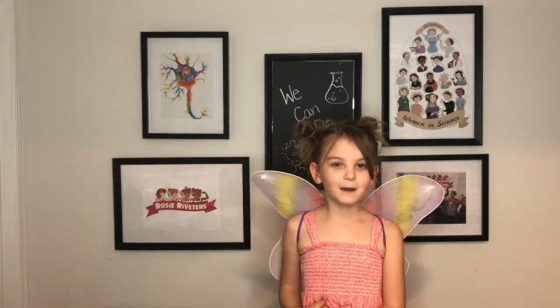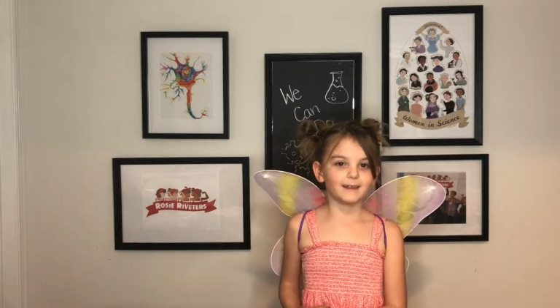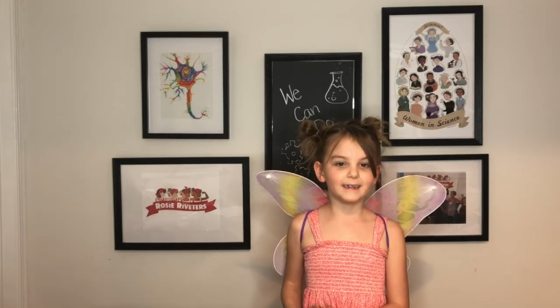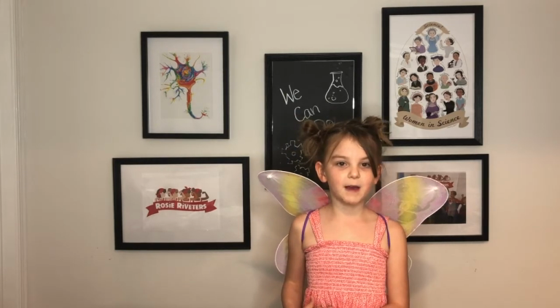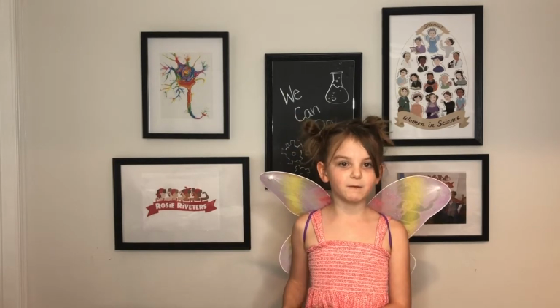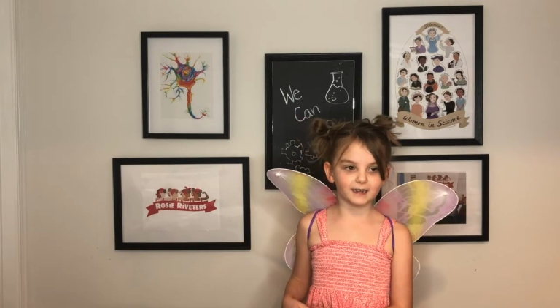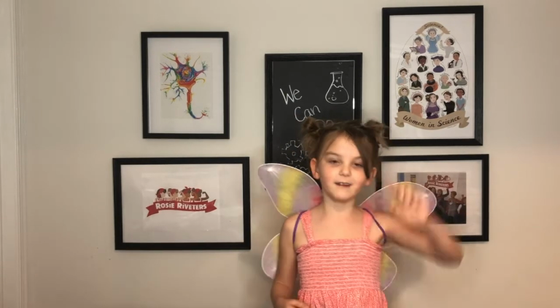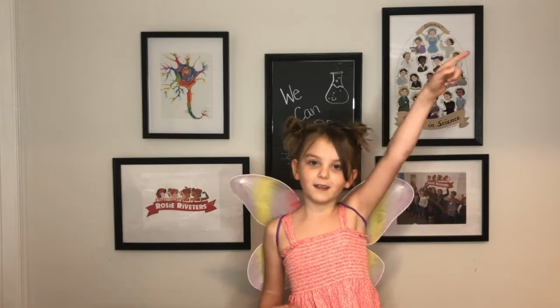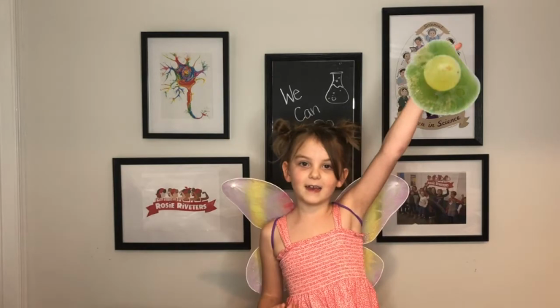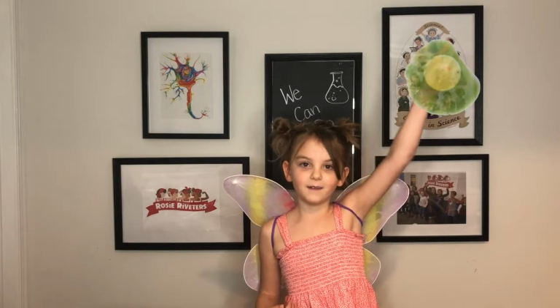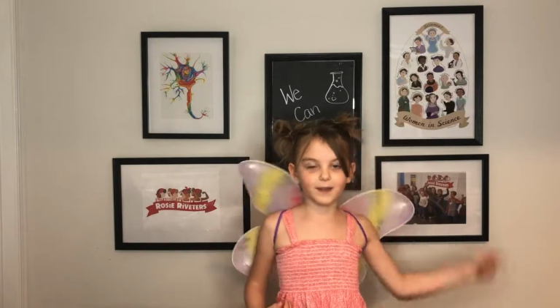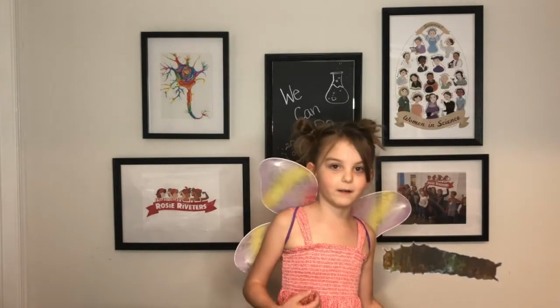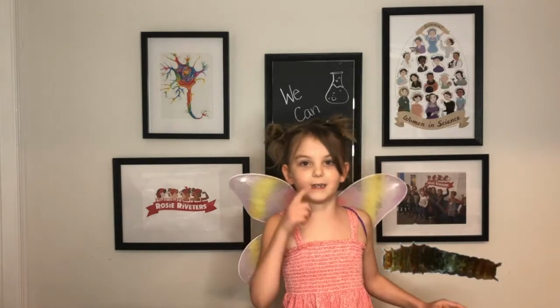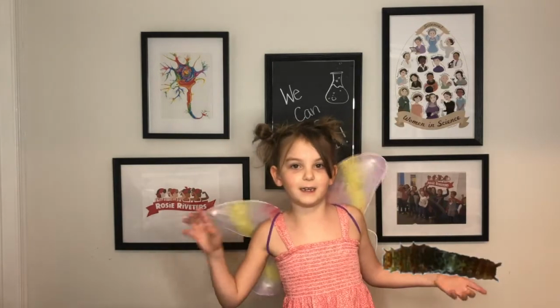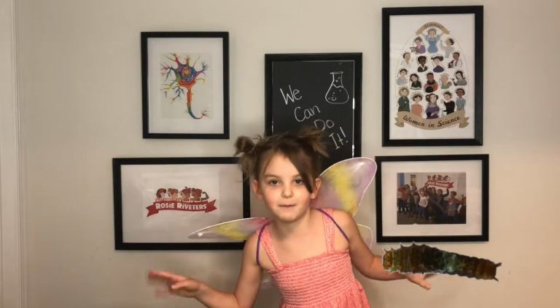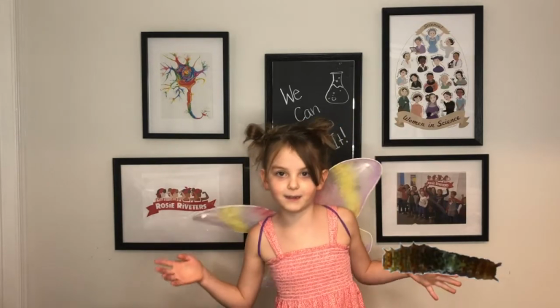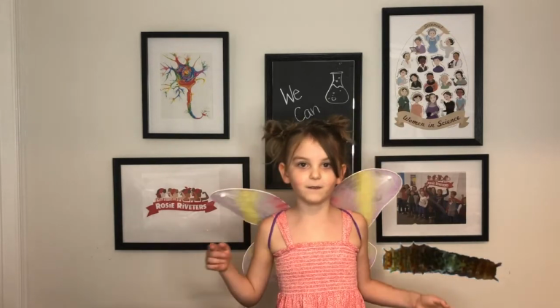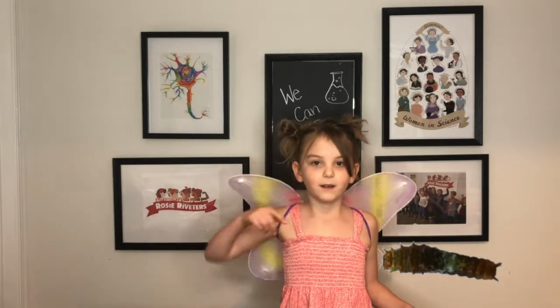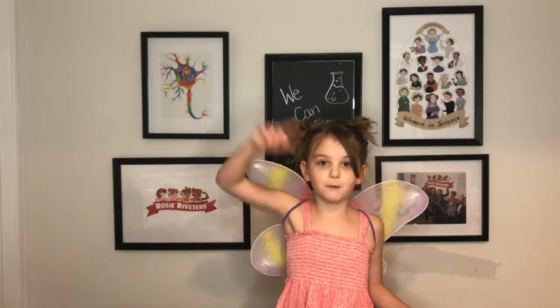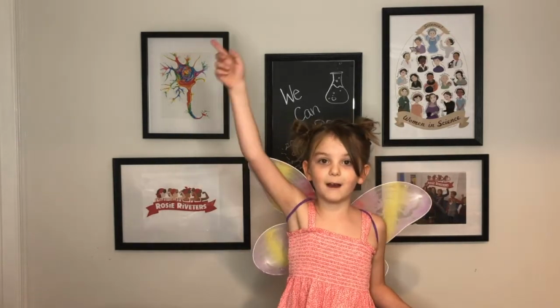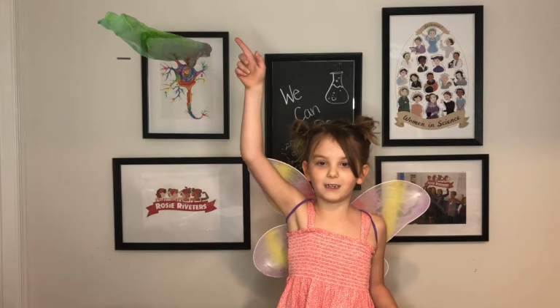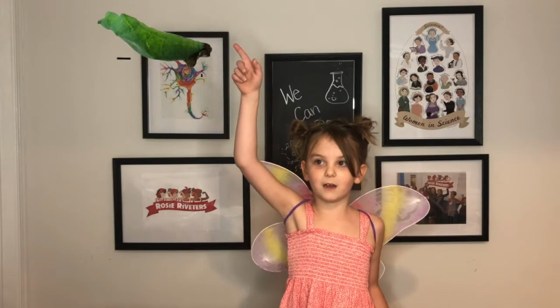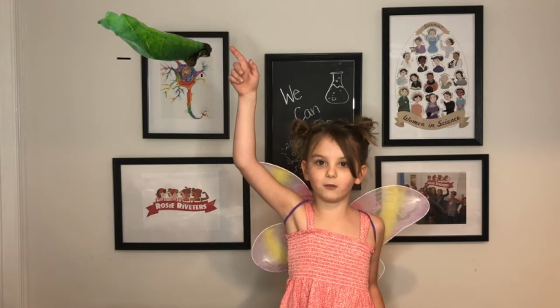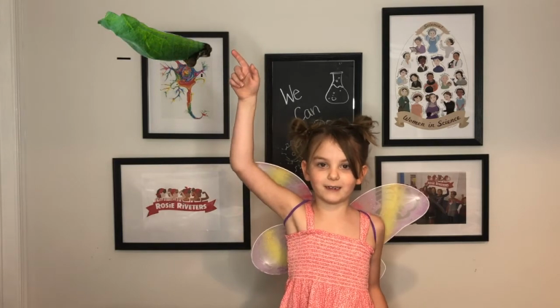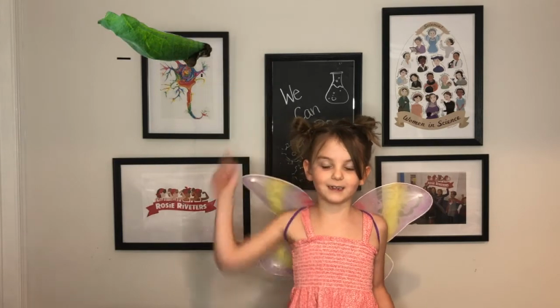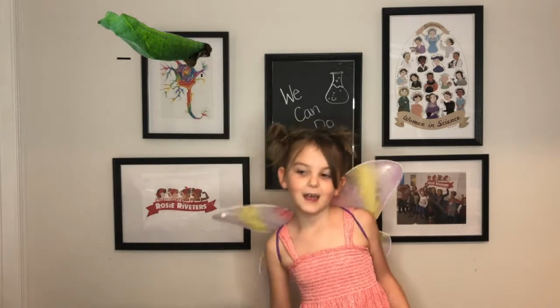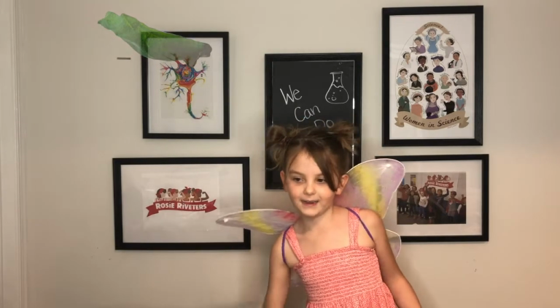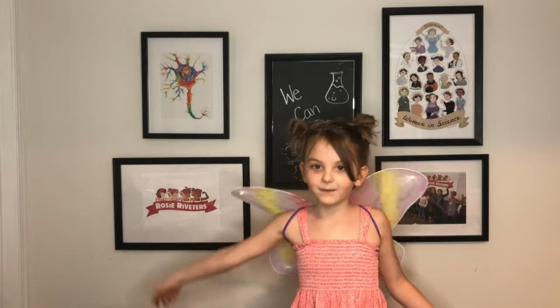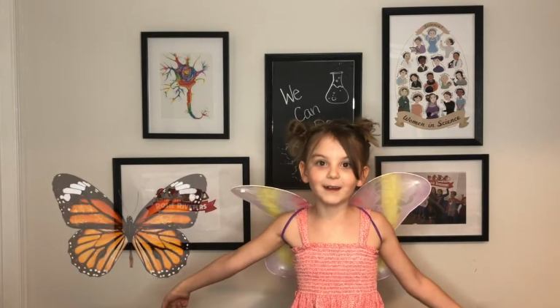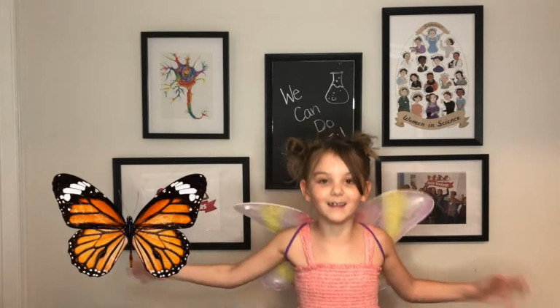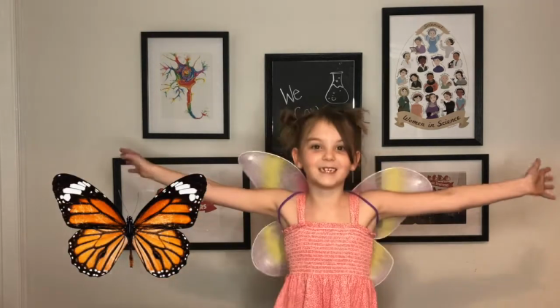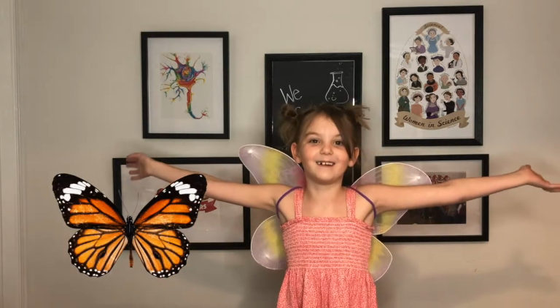In a butterfly, the stages of metamorphosis include the egg, the larva which is the caterpillar itself, the pupa which is the cocoon or the chrysalis, and the butterfly which is the adult.